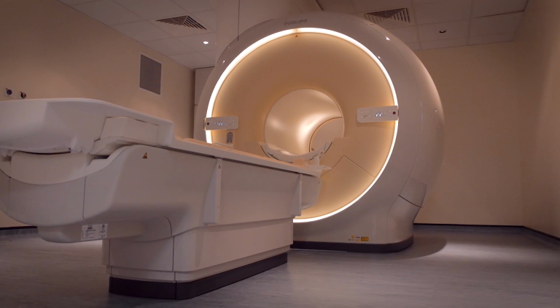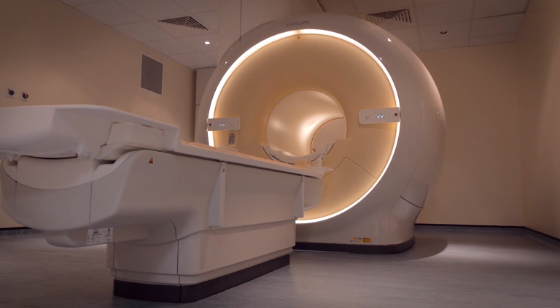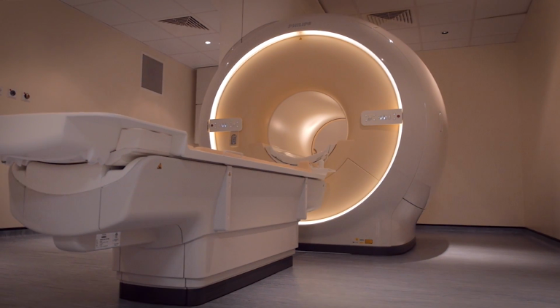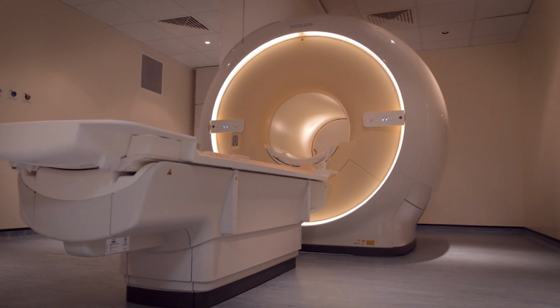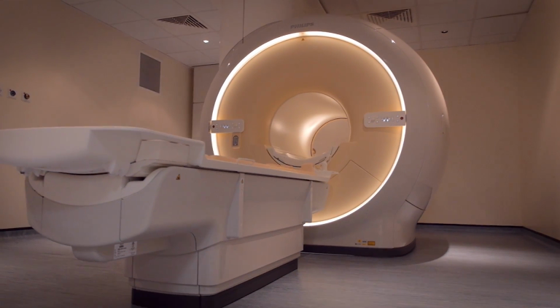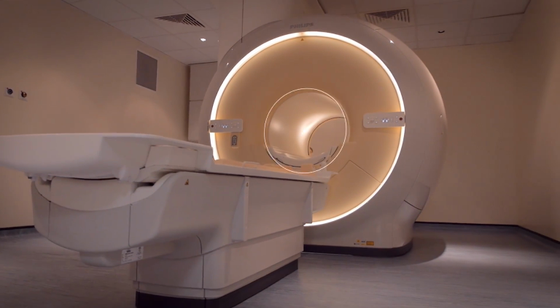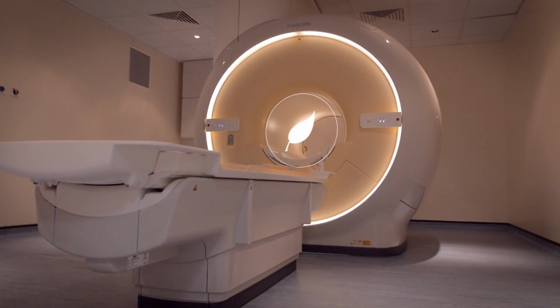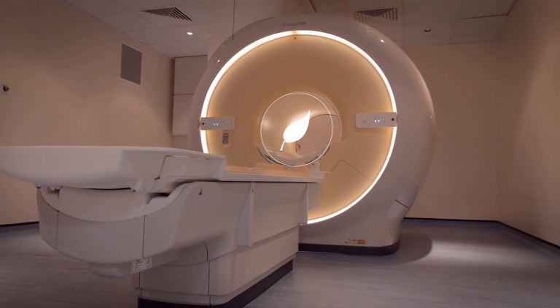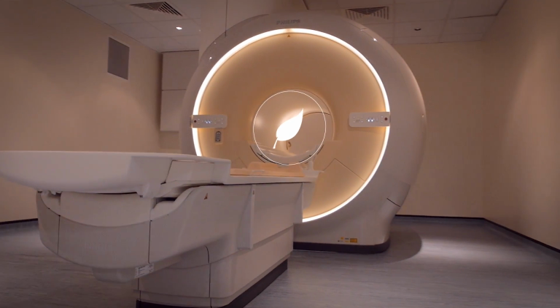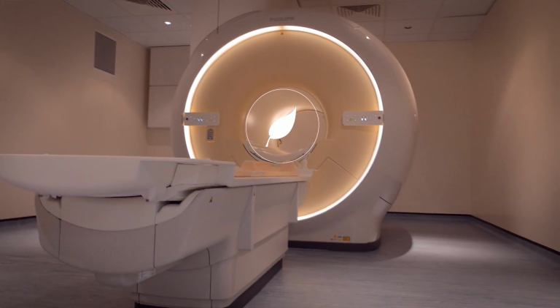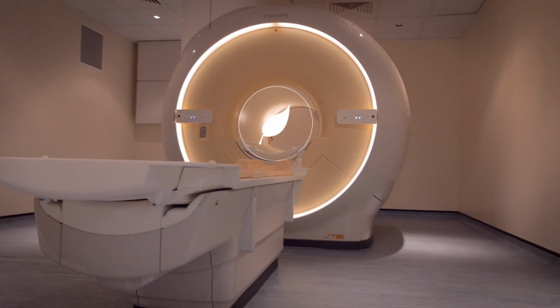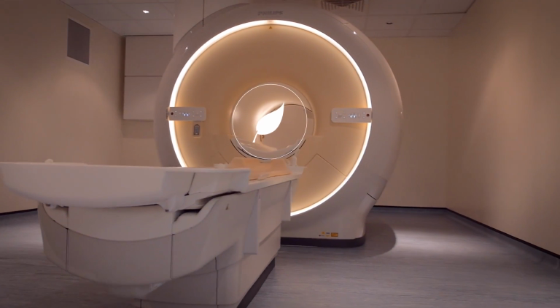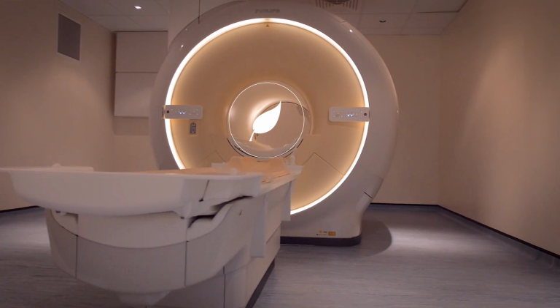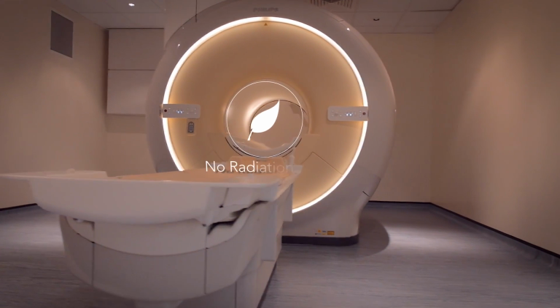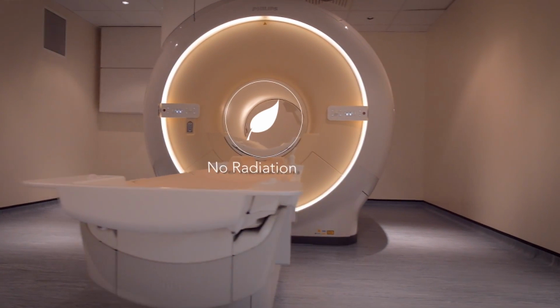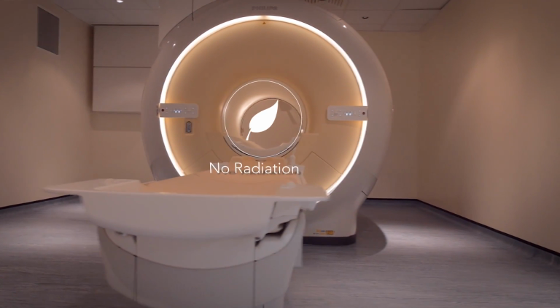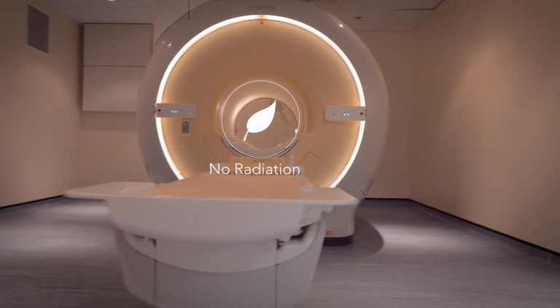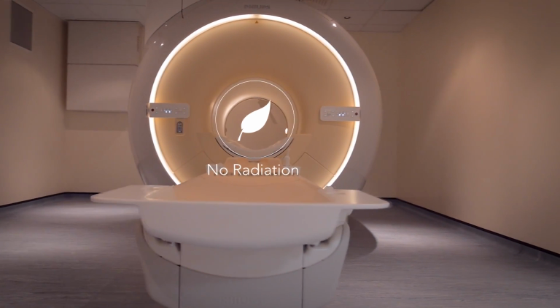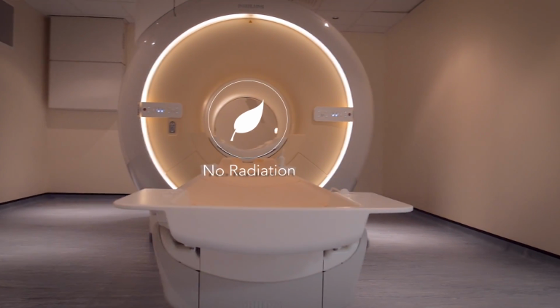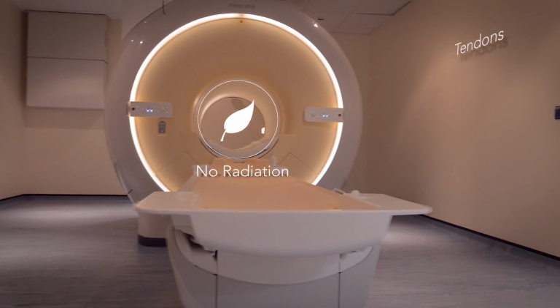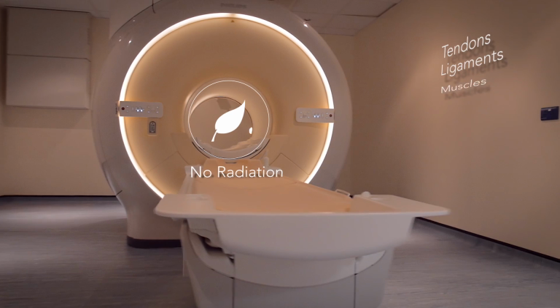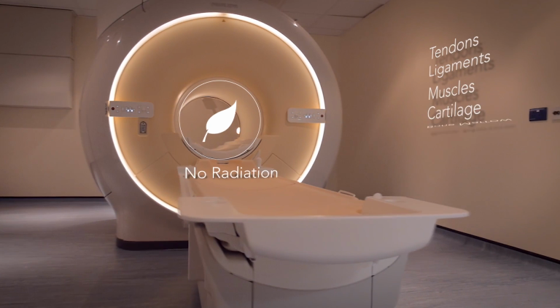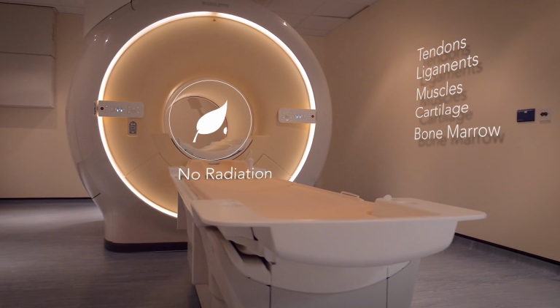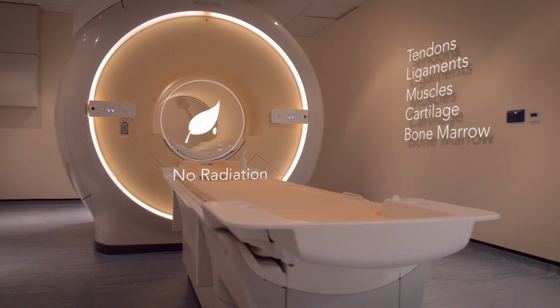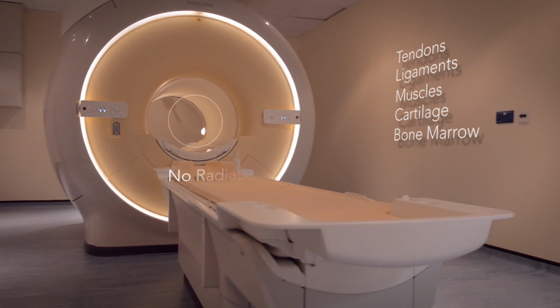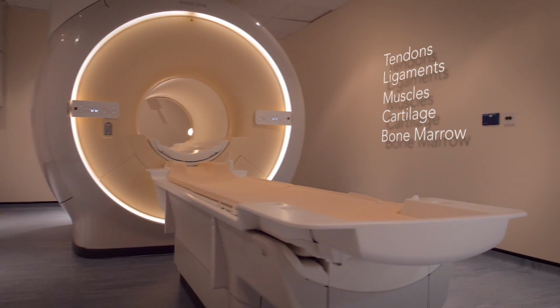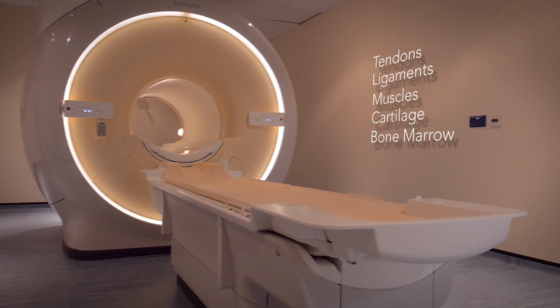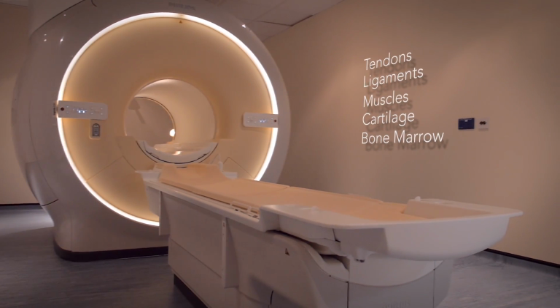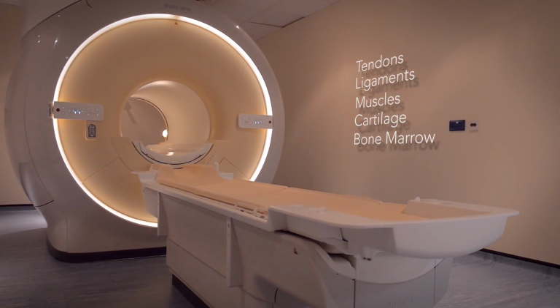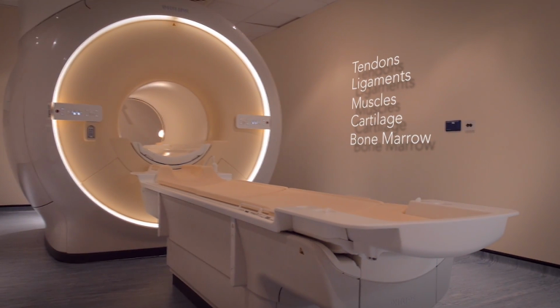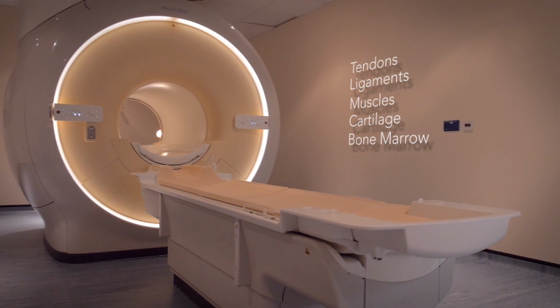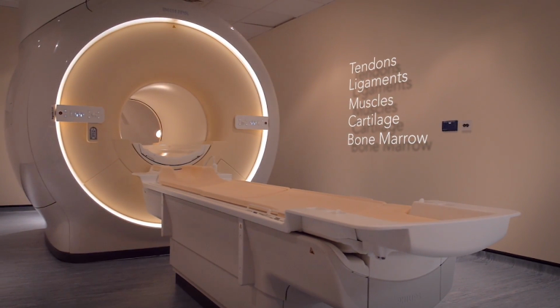MRI stands for Magnetic Resonance Imaging. It uses a strong magnet and radio waves to build up a three-dimensional image to show injuries or abnormalities.